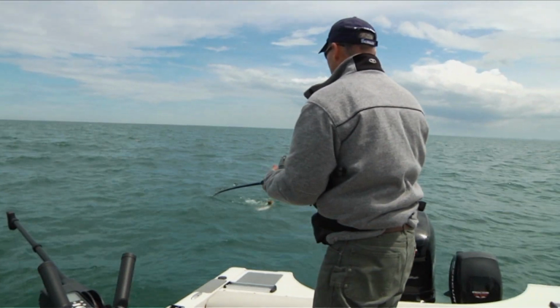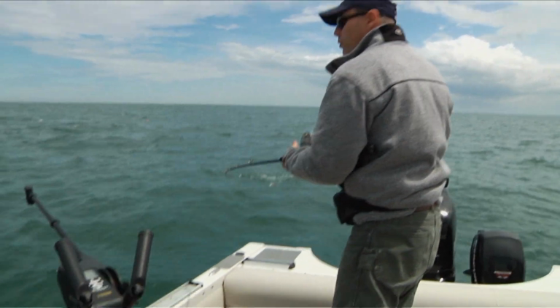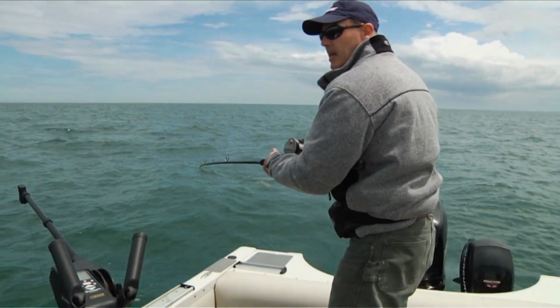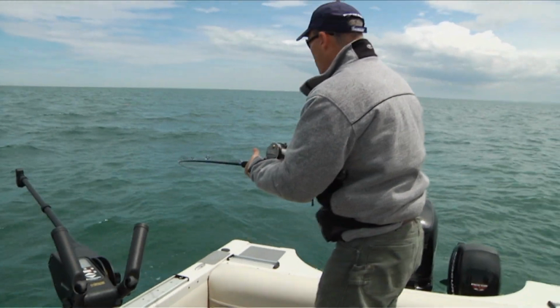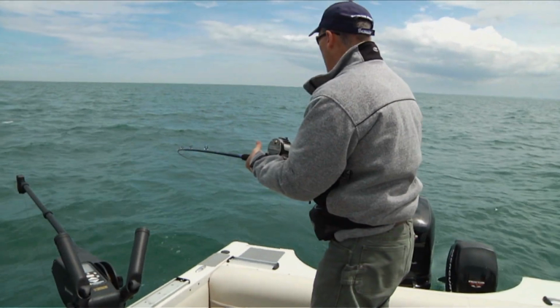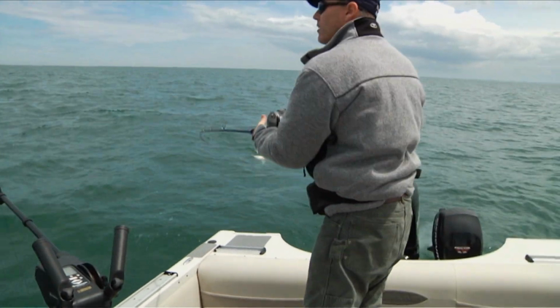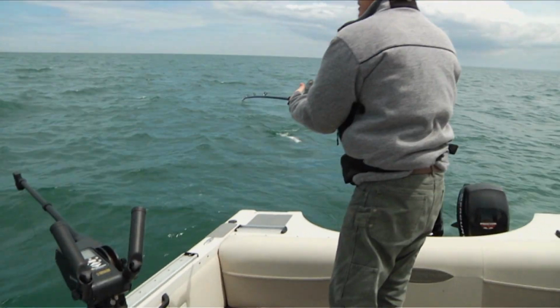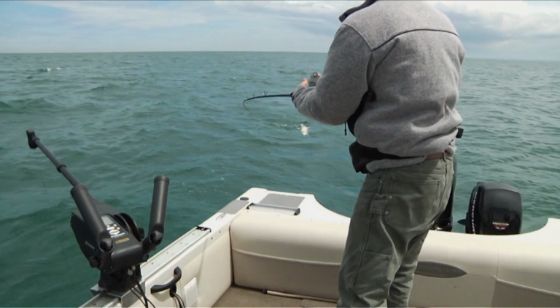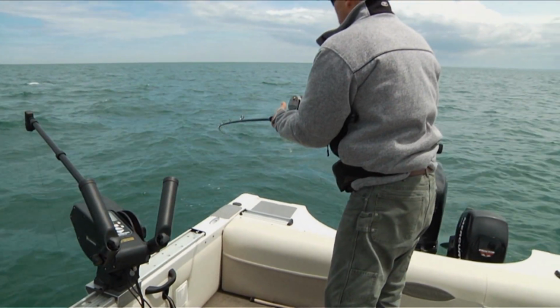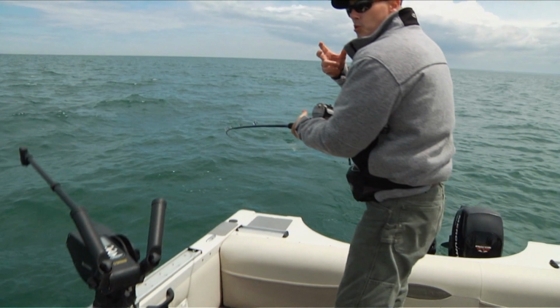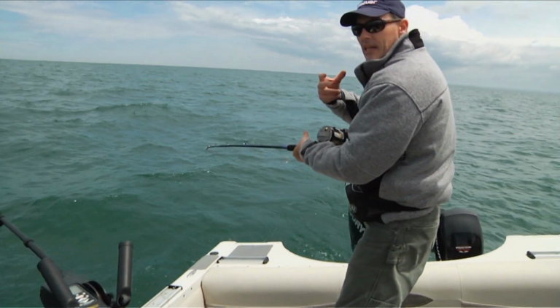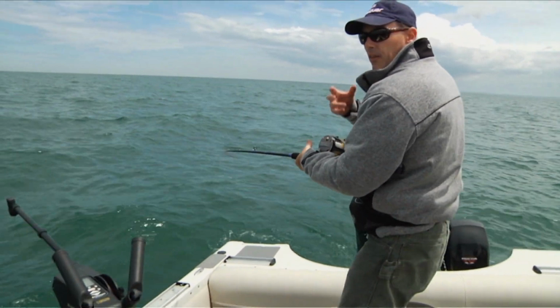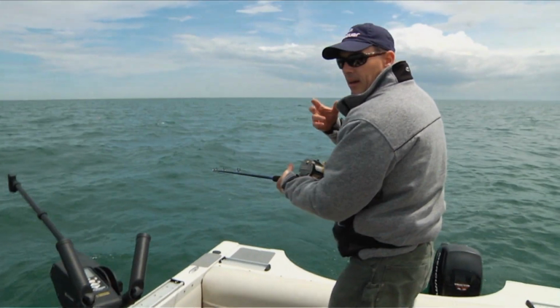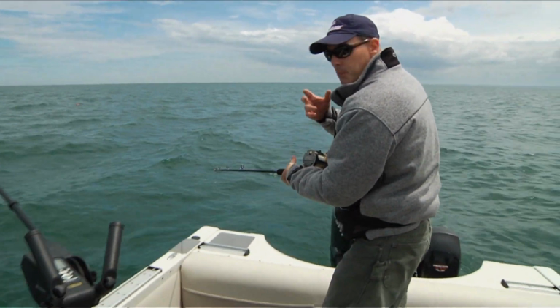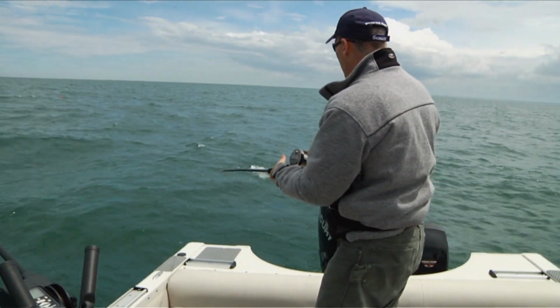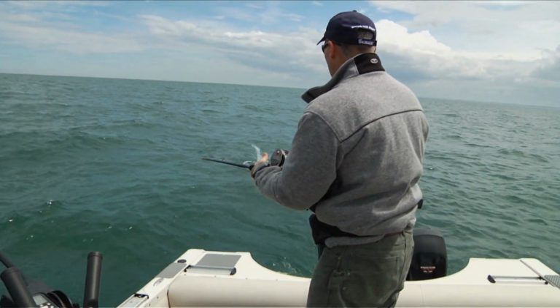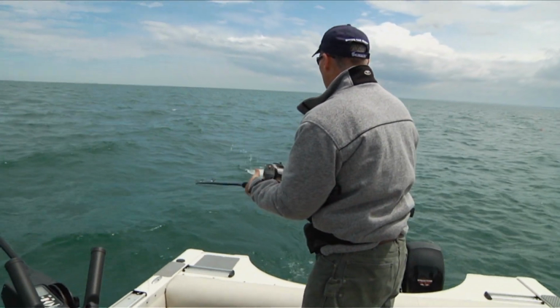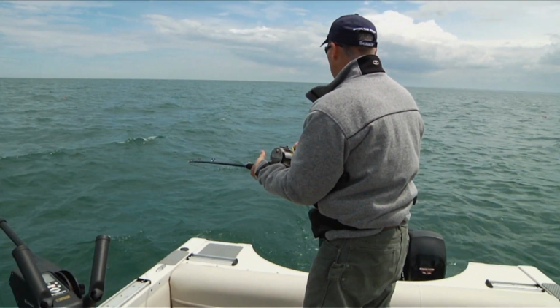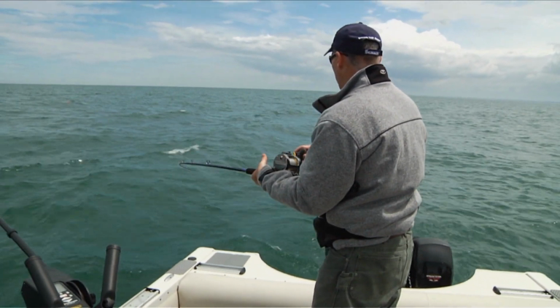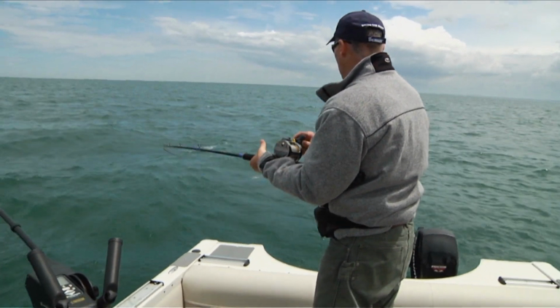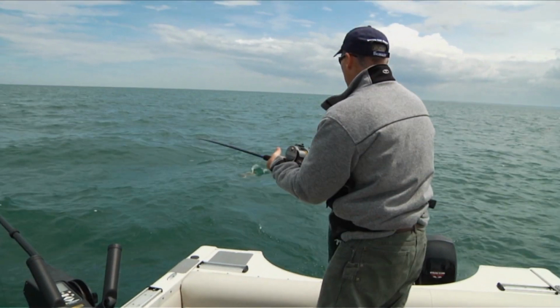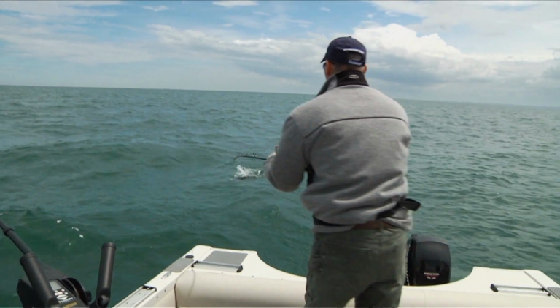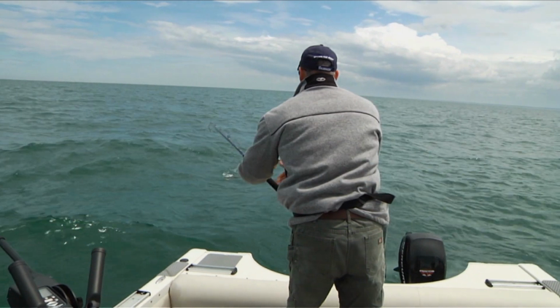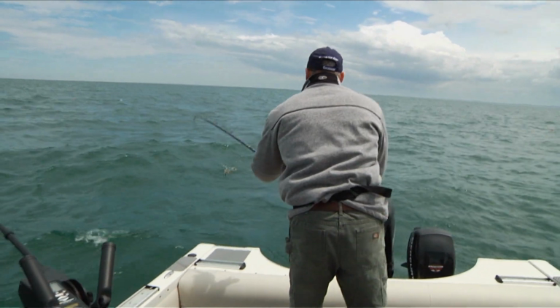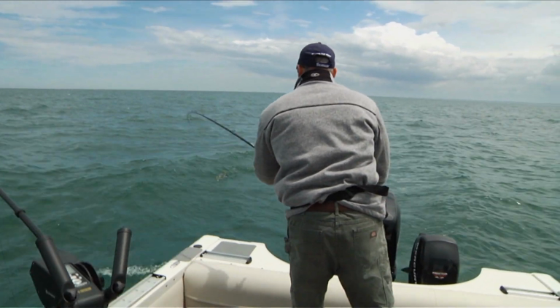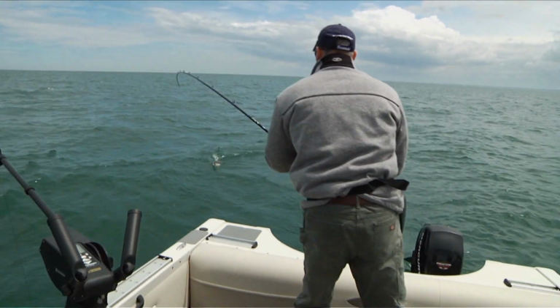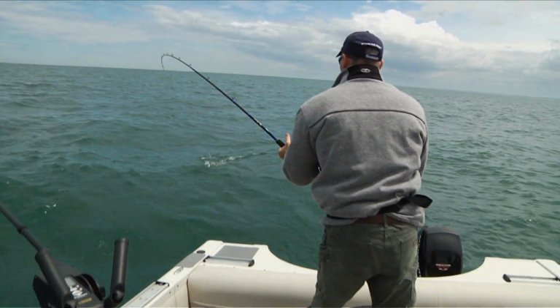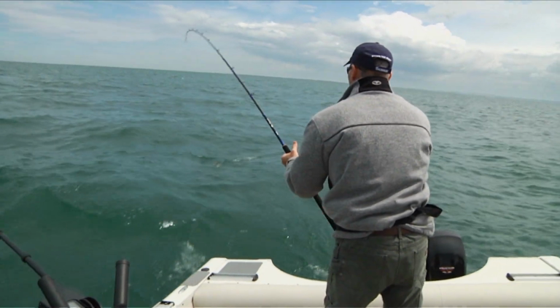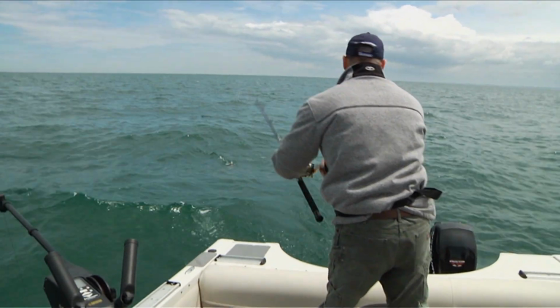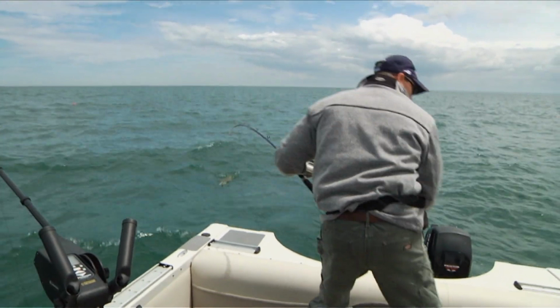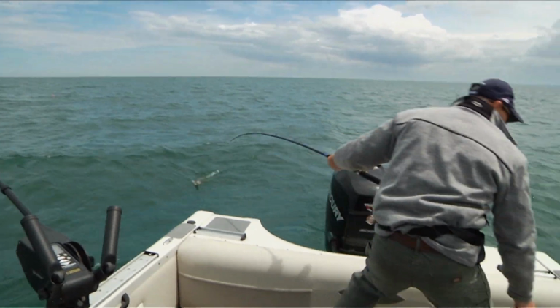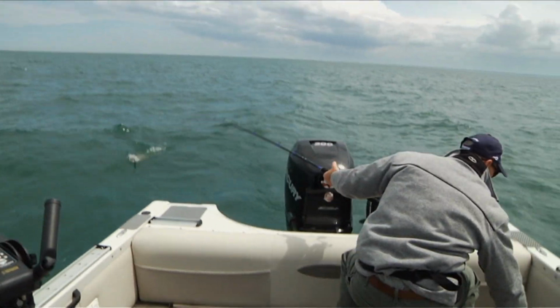I always like taking those trebles off because I use one against the other. I like putting the siwash on a good old Mustad ultra point siwash. Let me get you up here — get my net ready.